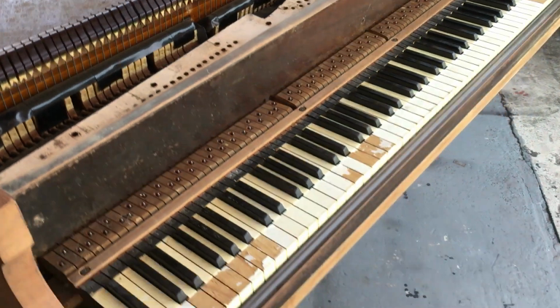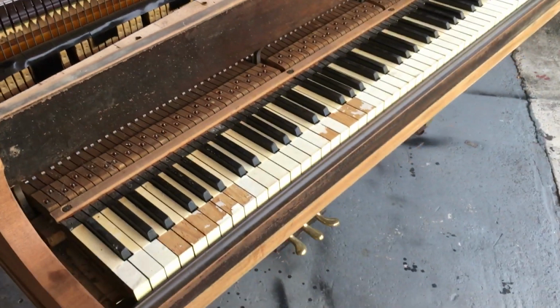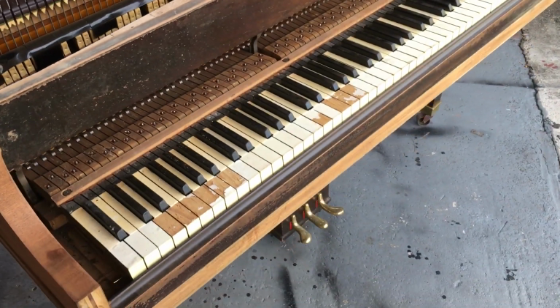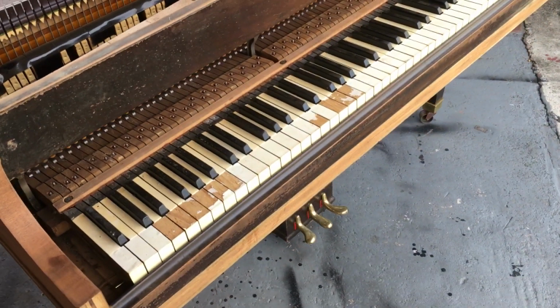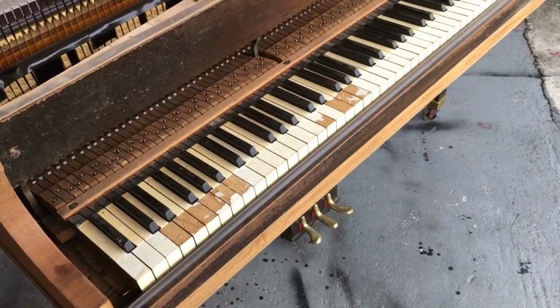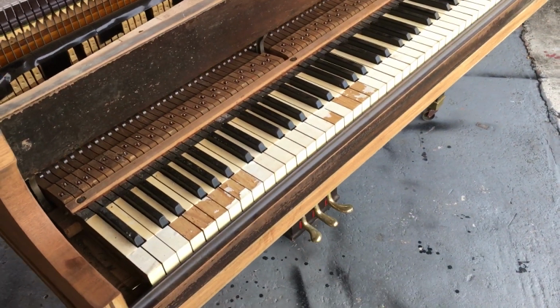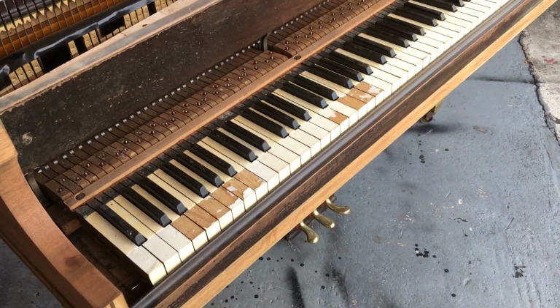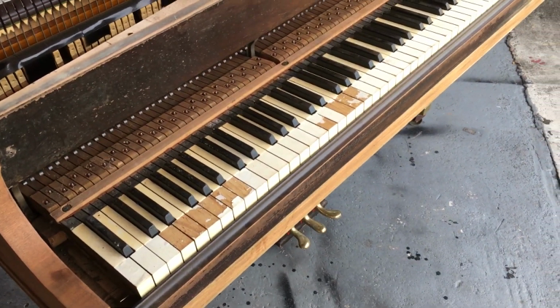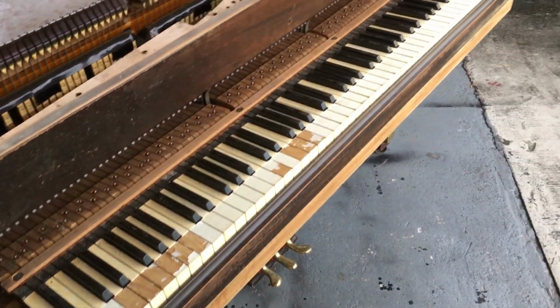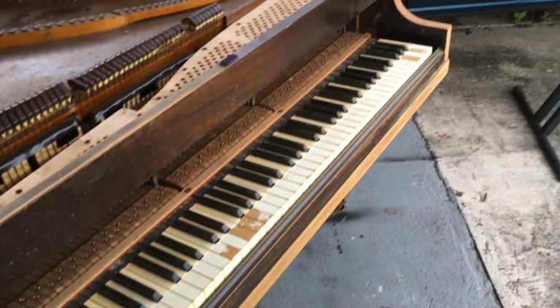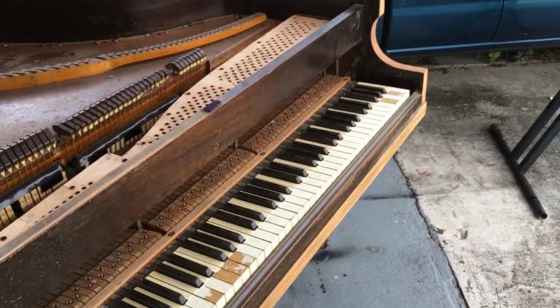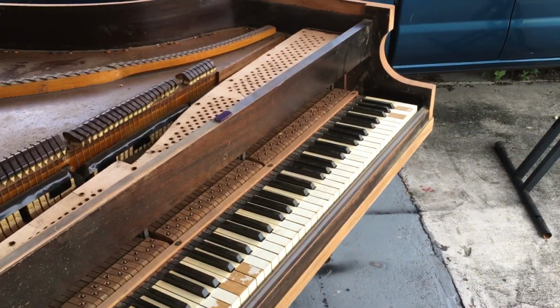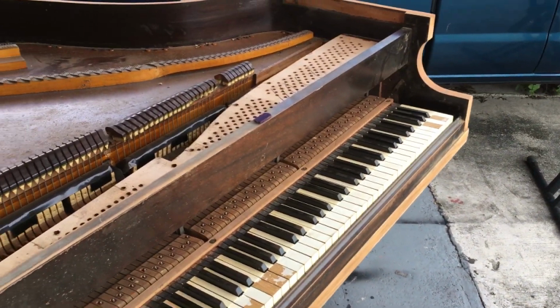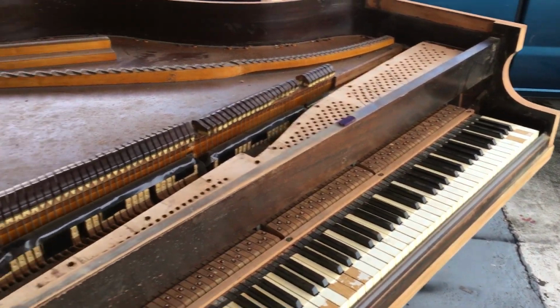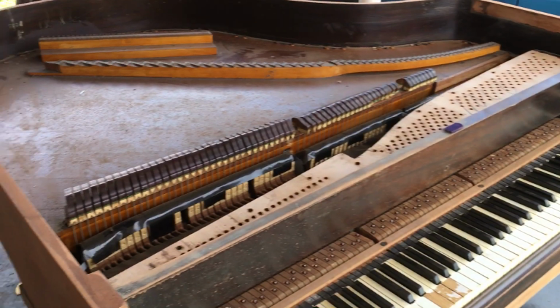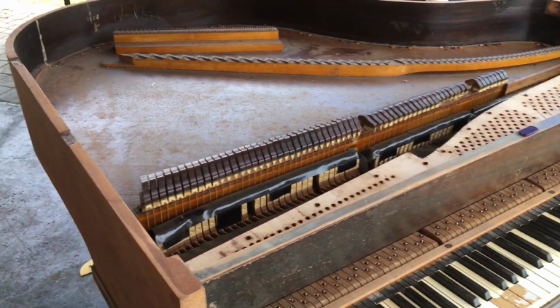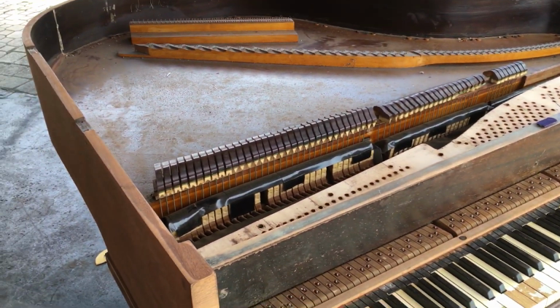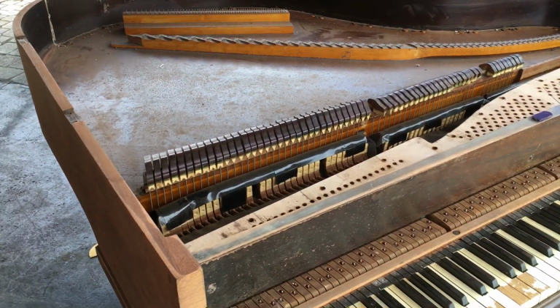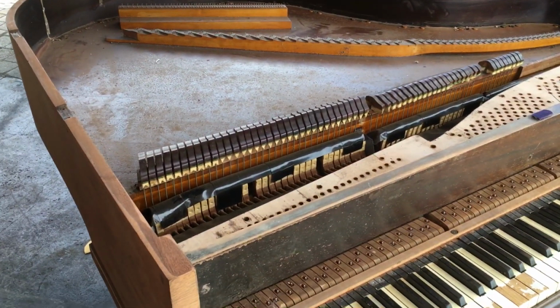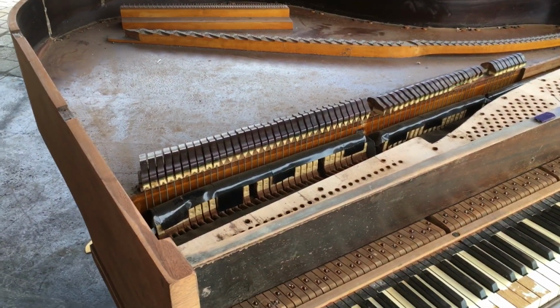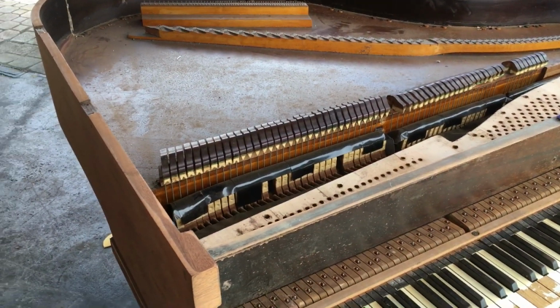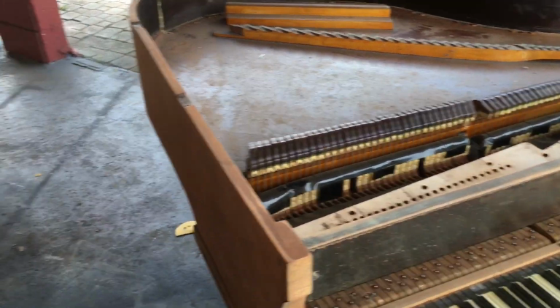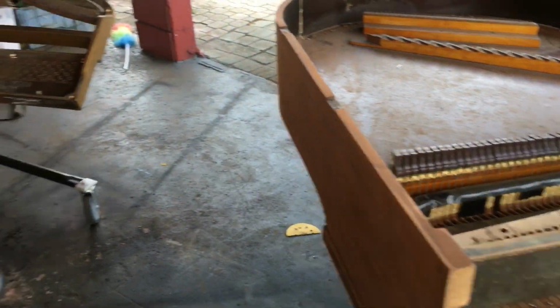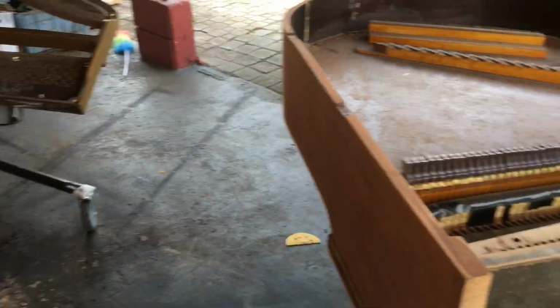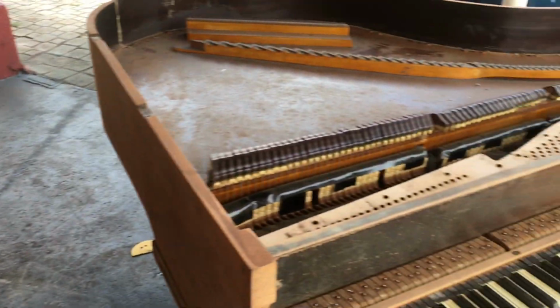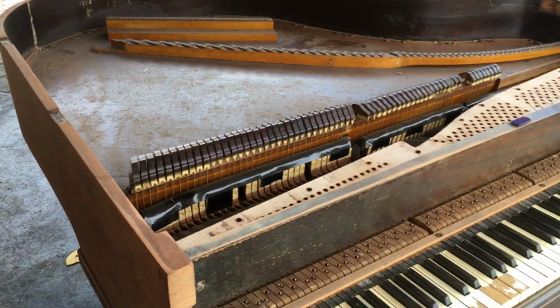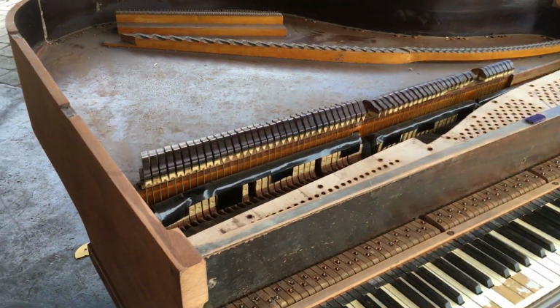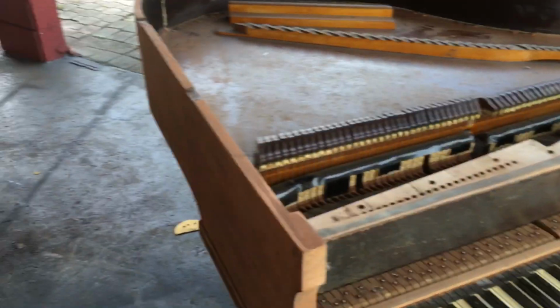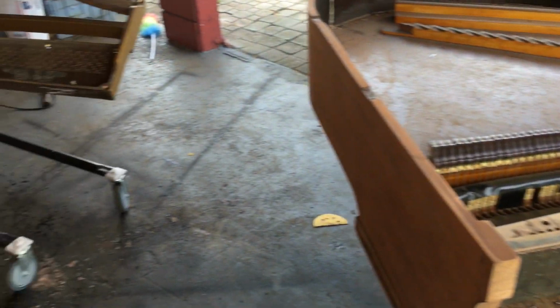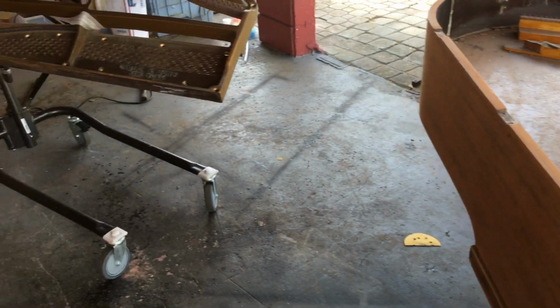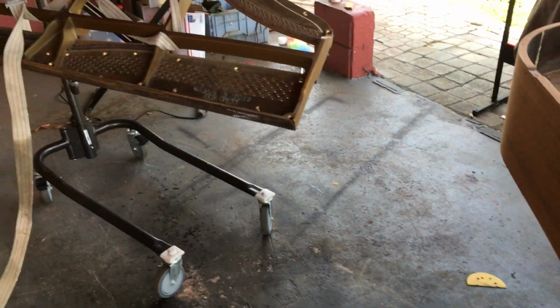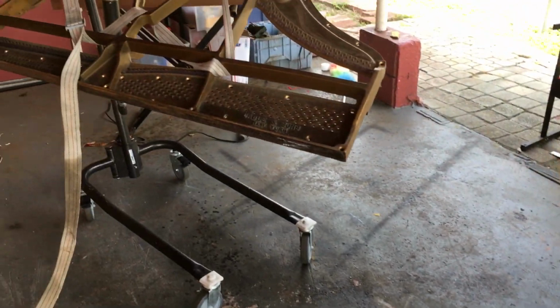I did leave the action in there. I should have taken out the dampers though, but it's okay — that's no problem. It didn't hurt anything. I was just very leery about it.